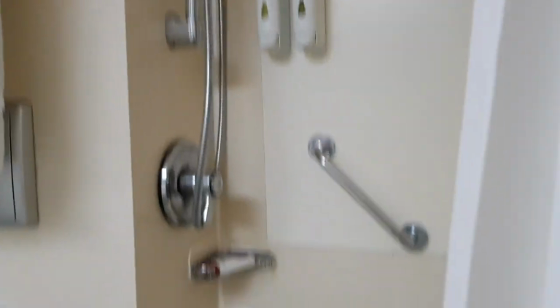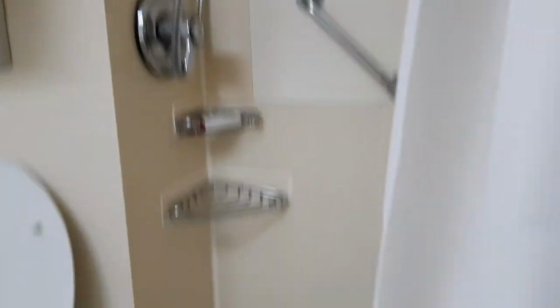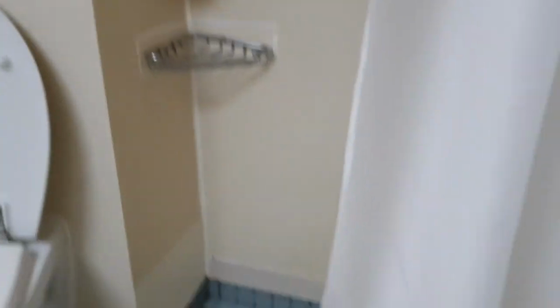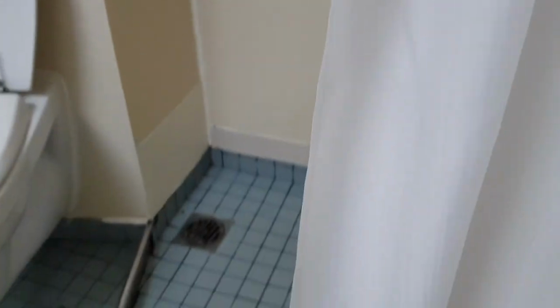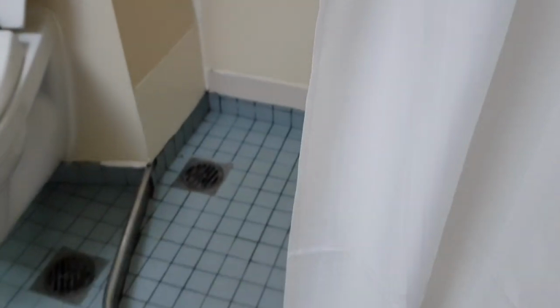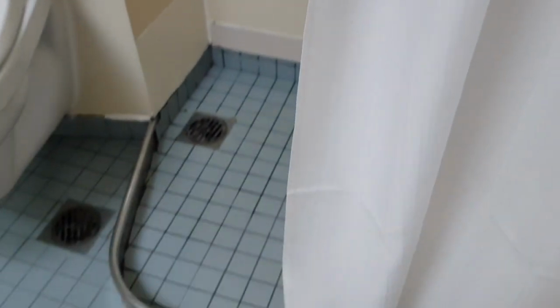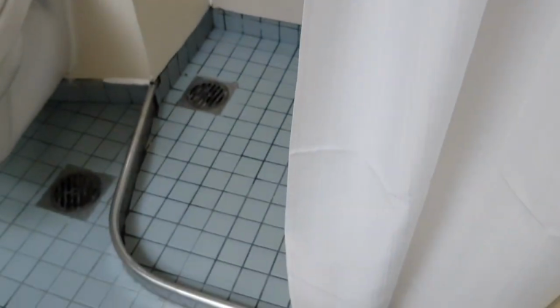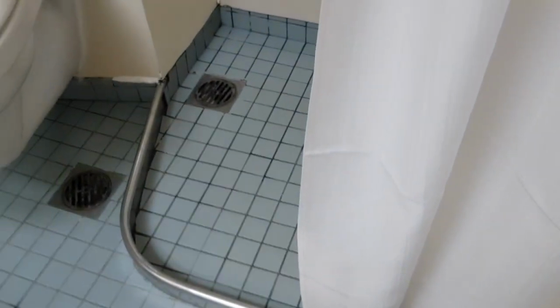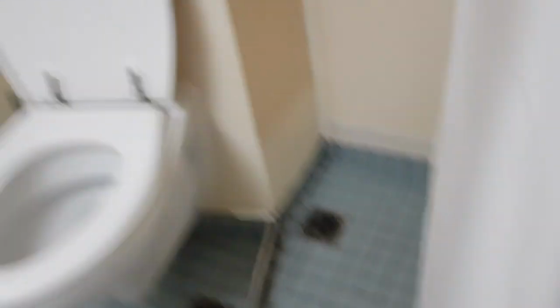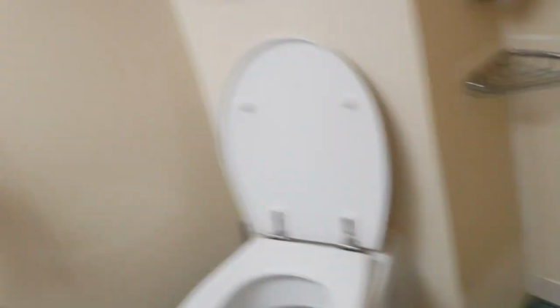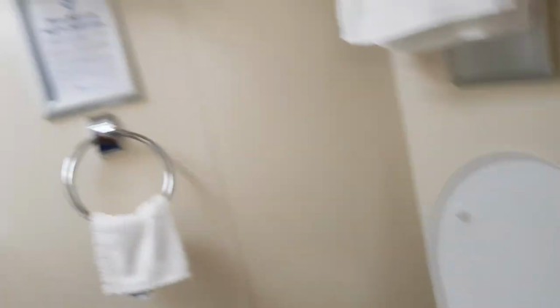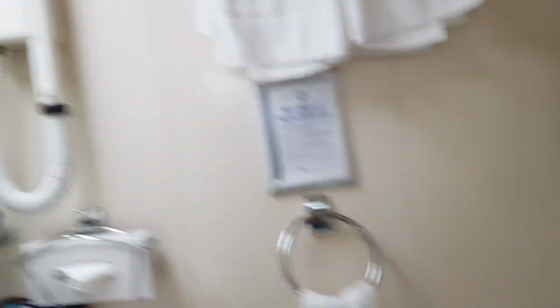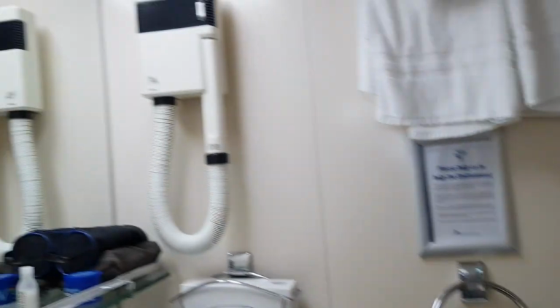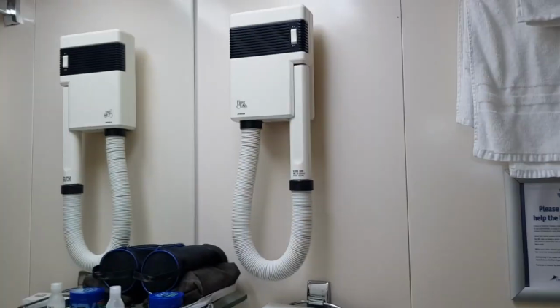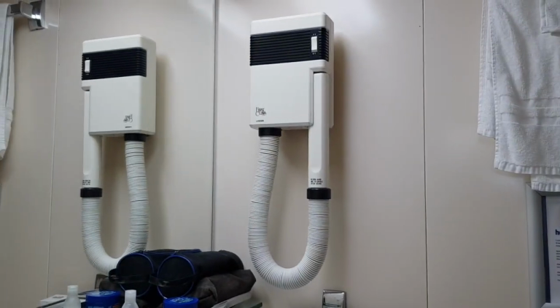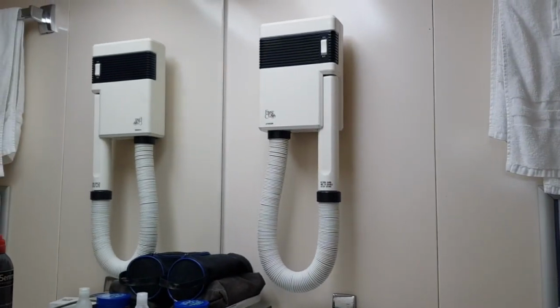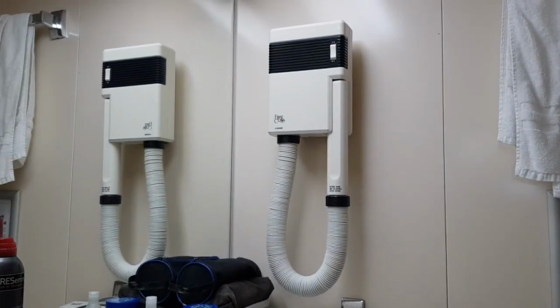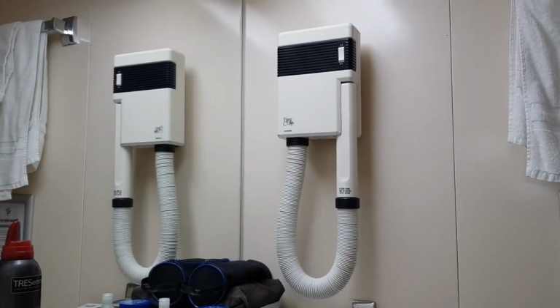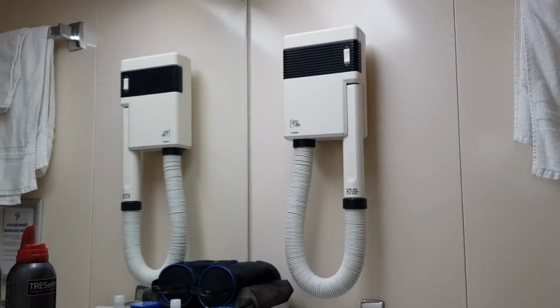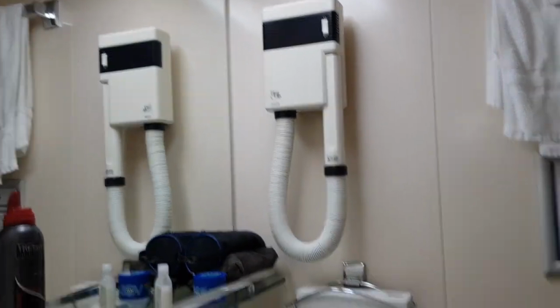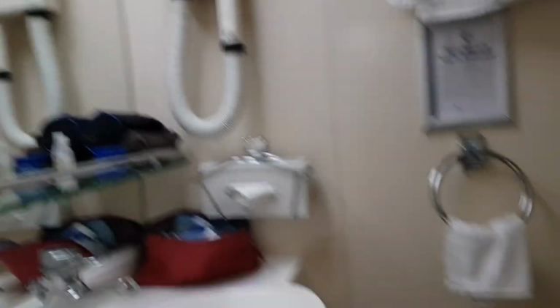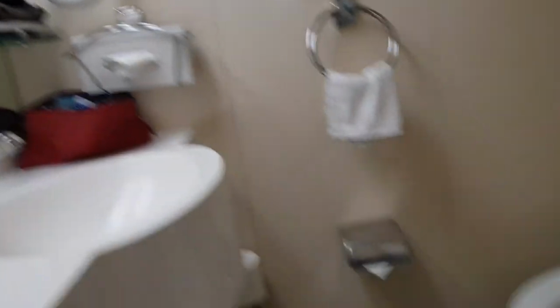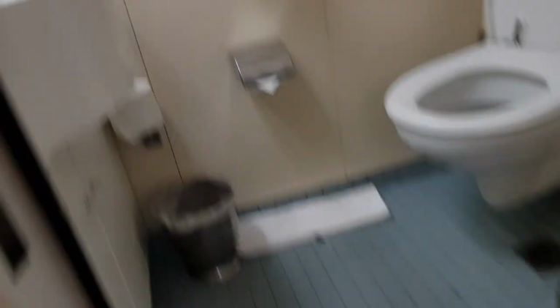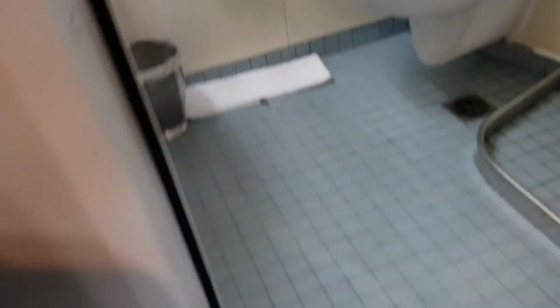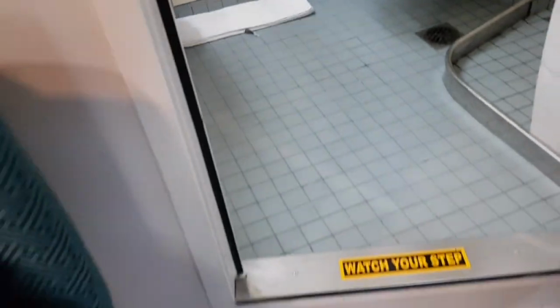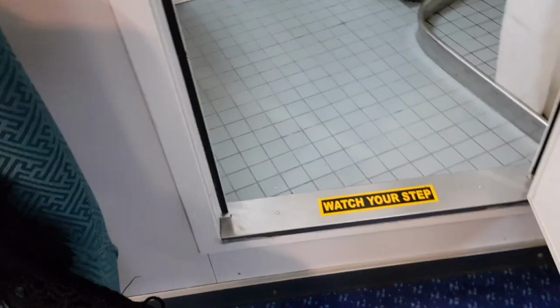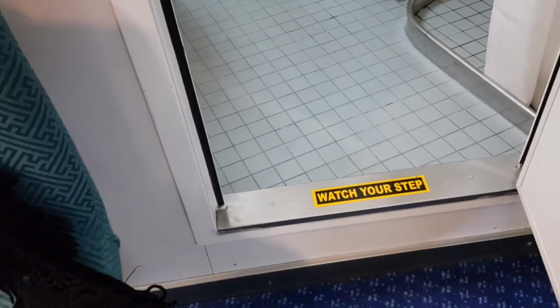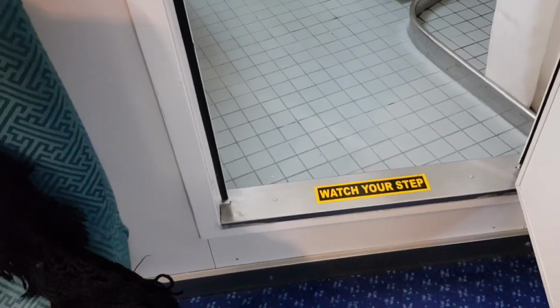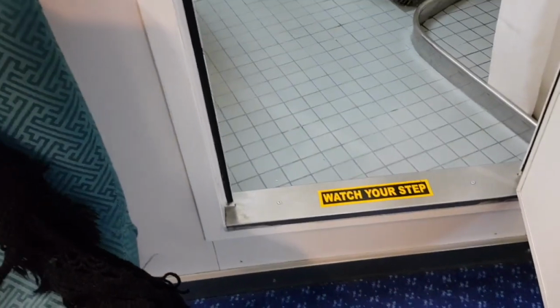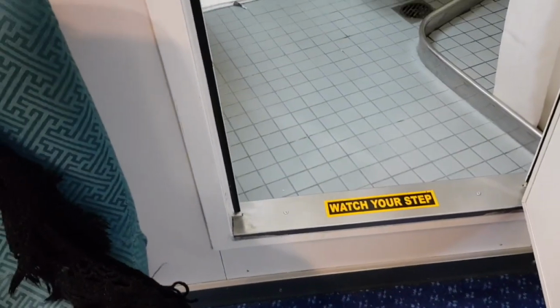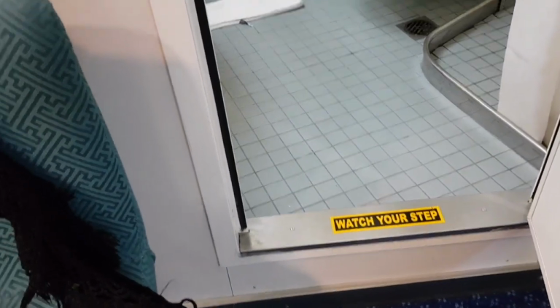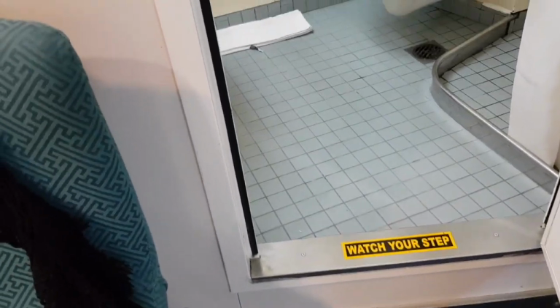Just an en suite with a shower curtain. There's a hair dryer in there. And again the lip — that's a good foot high to get in.